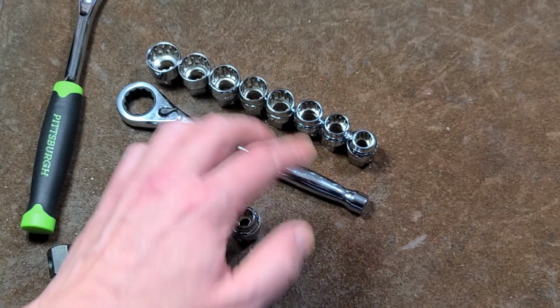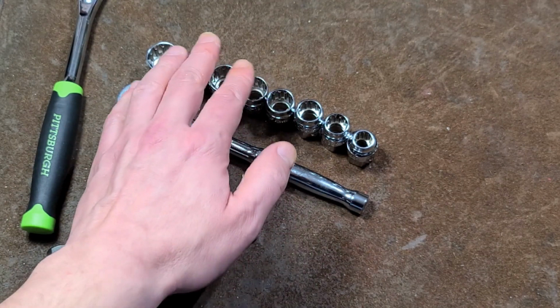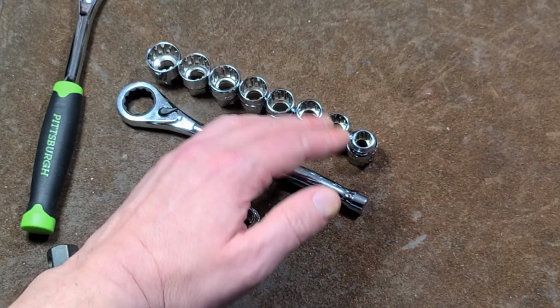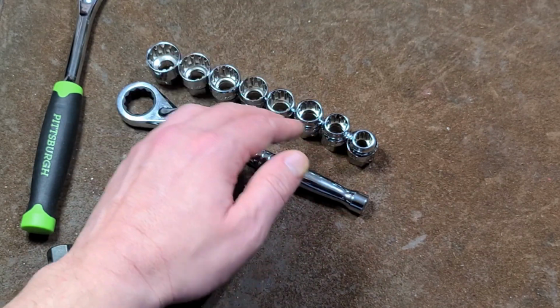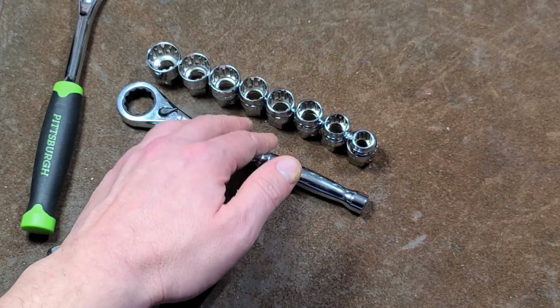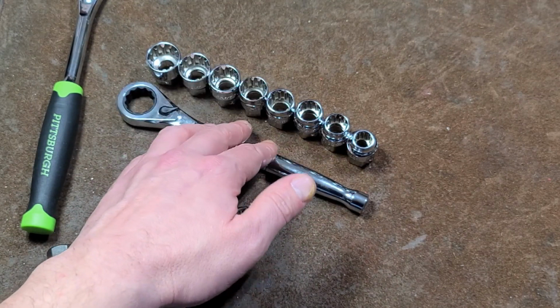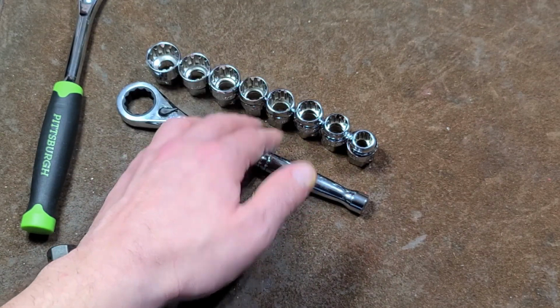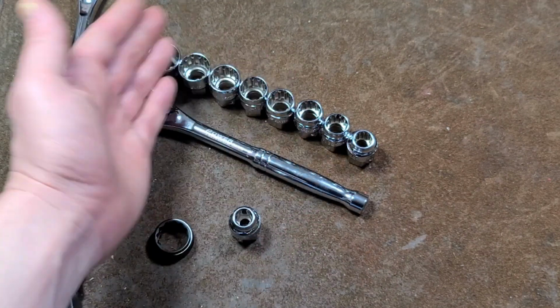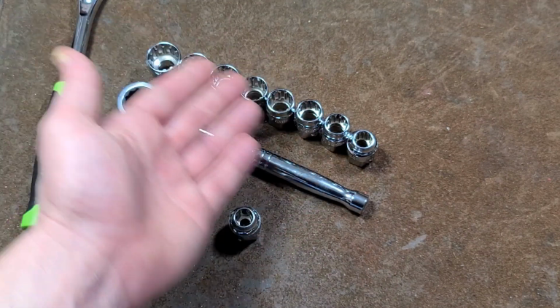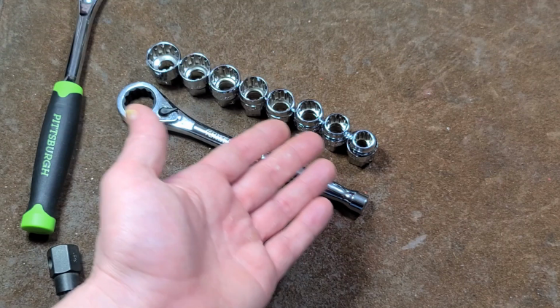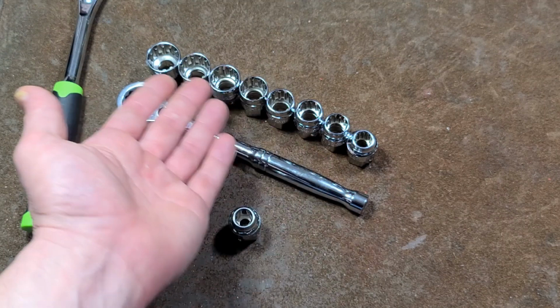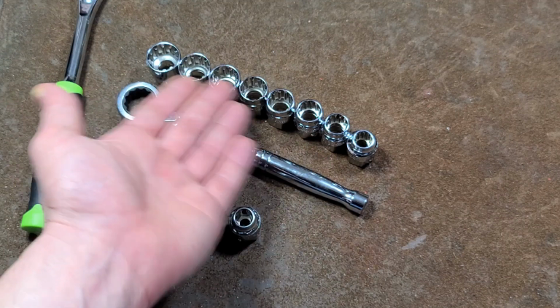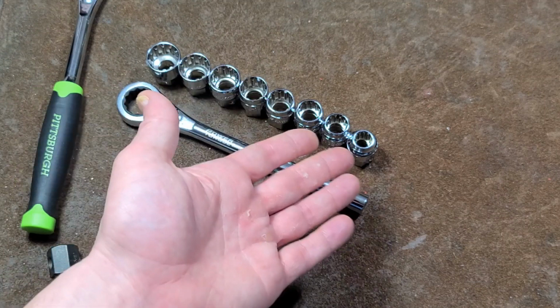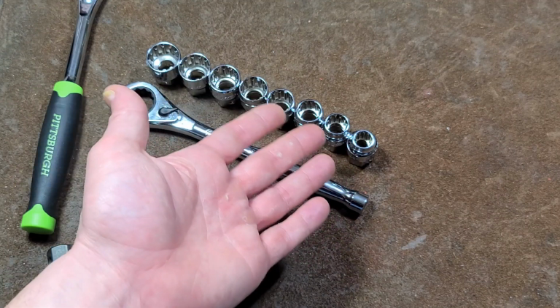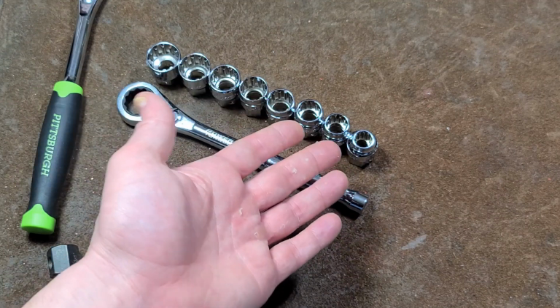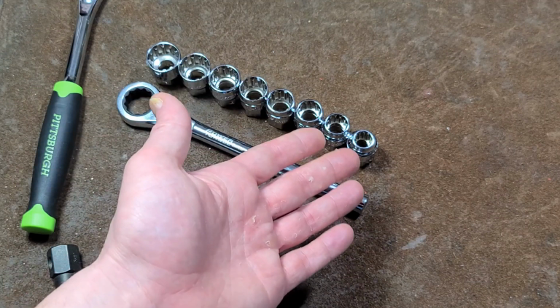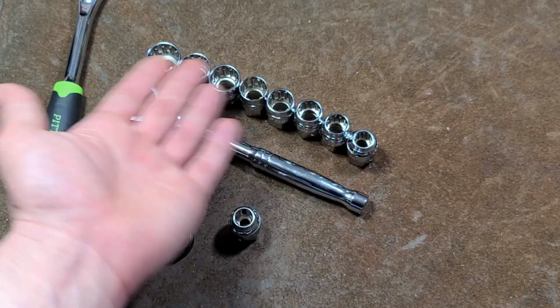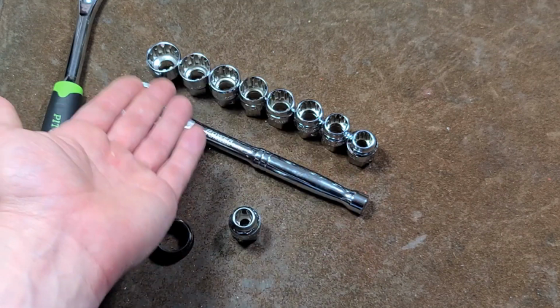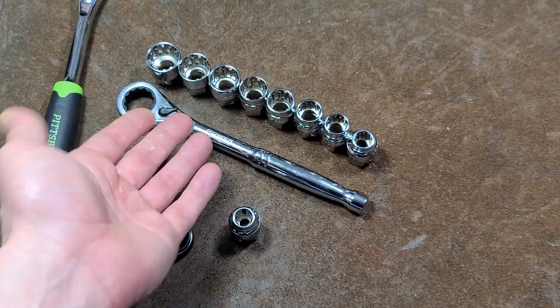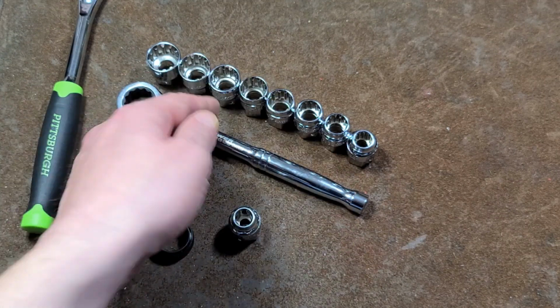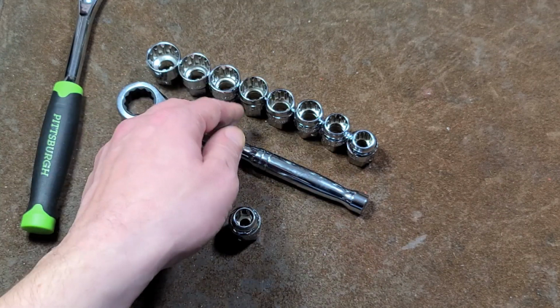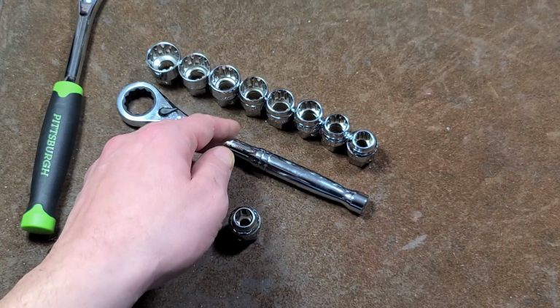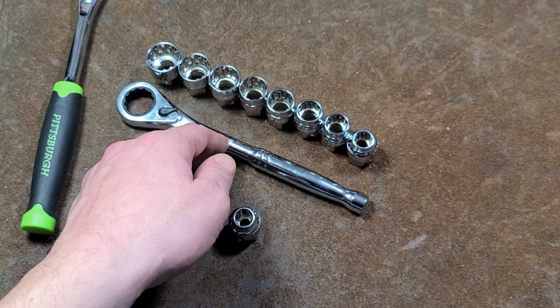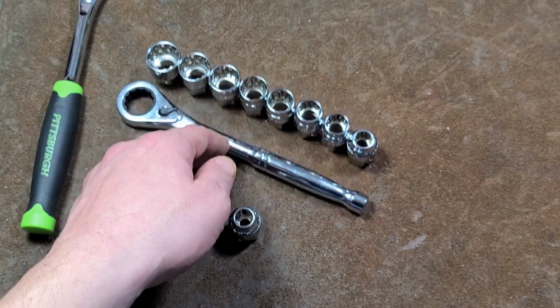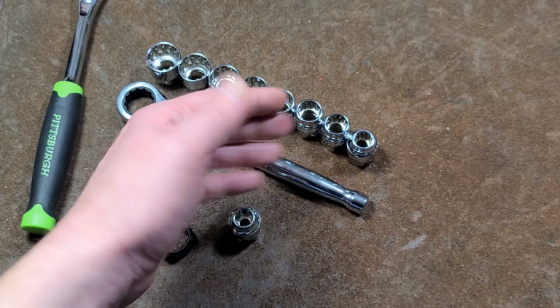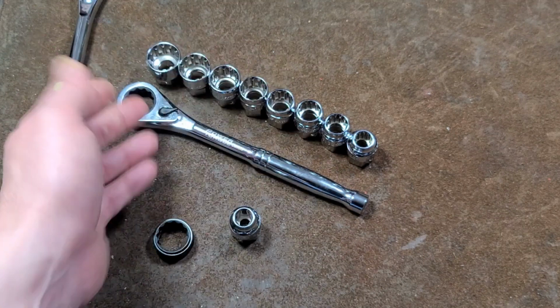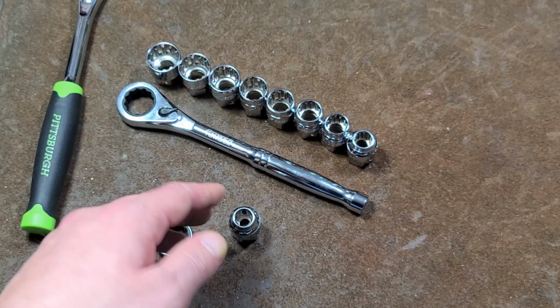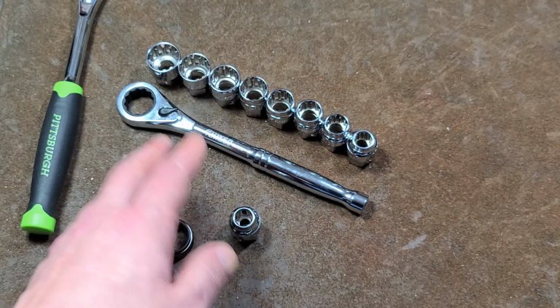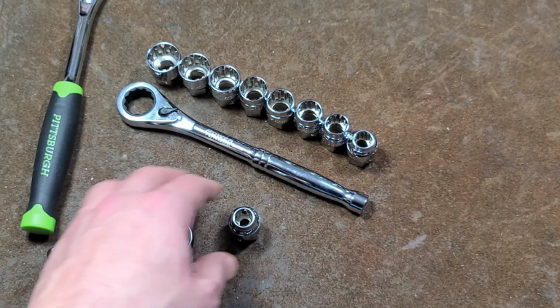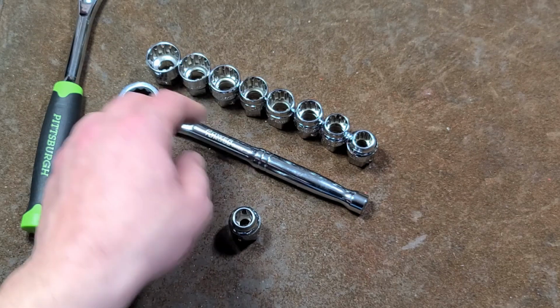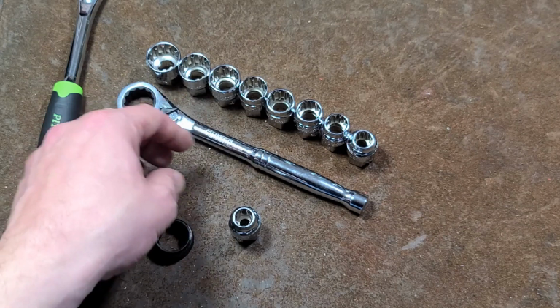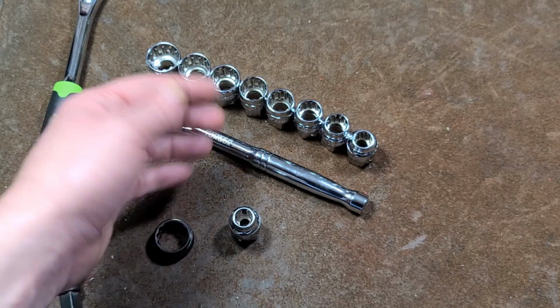I'd probably hunt around online until you can find a more complete set of spline drives, and probably avoid this Power Torque.